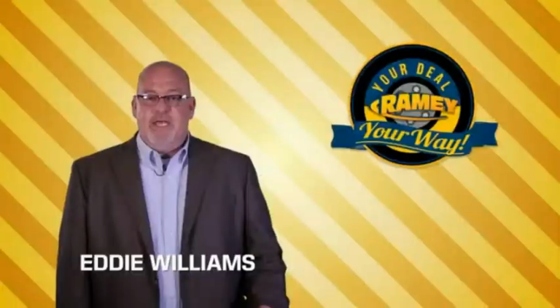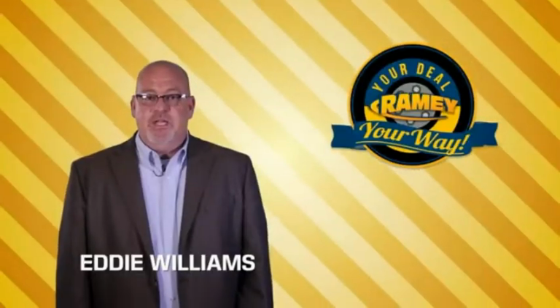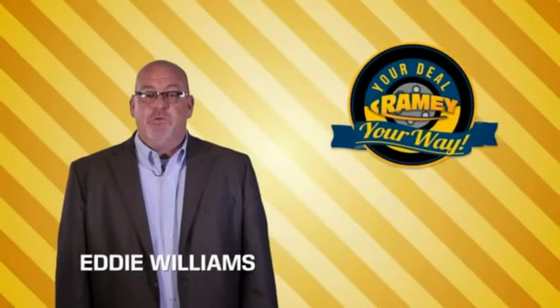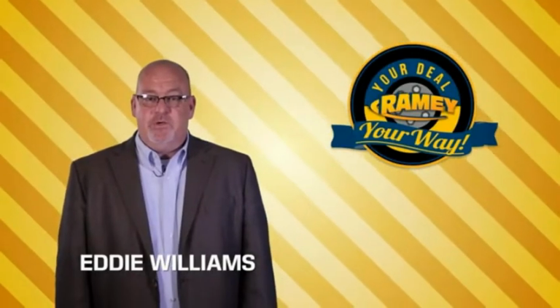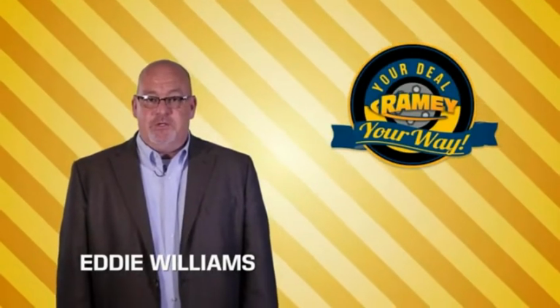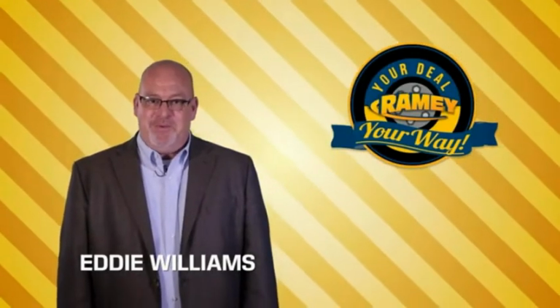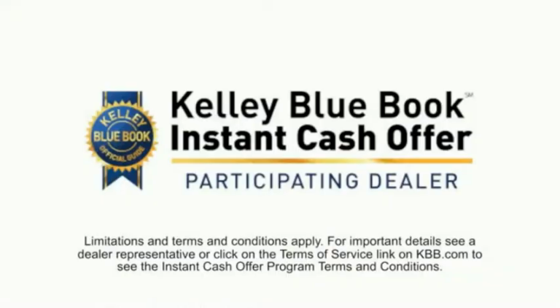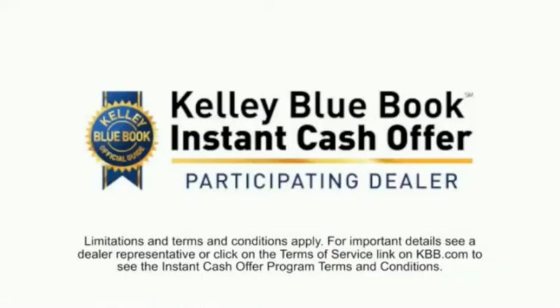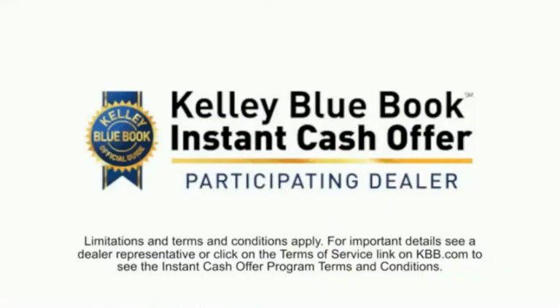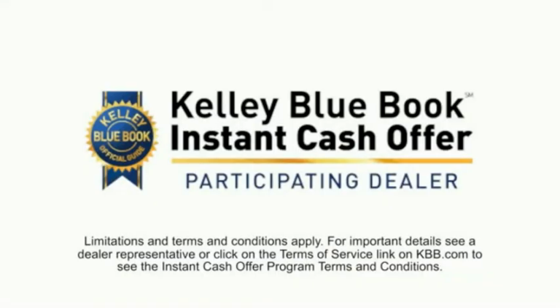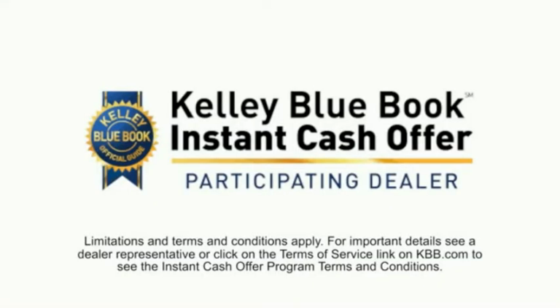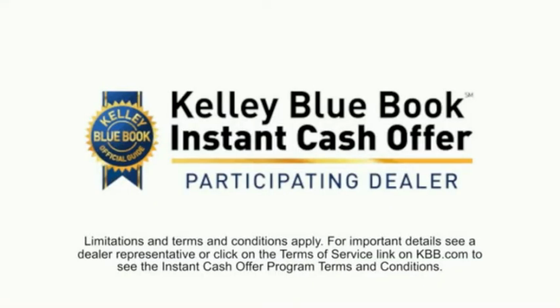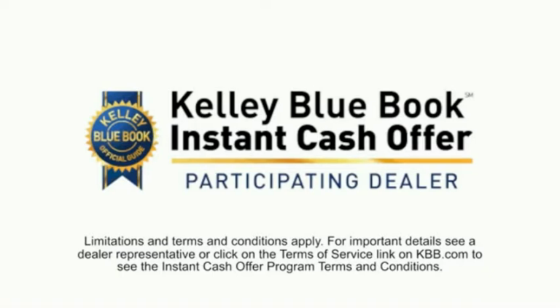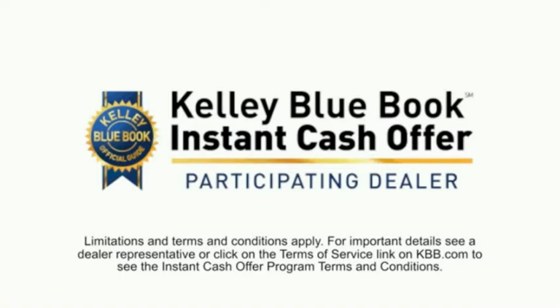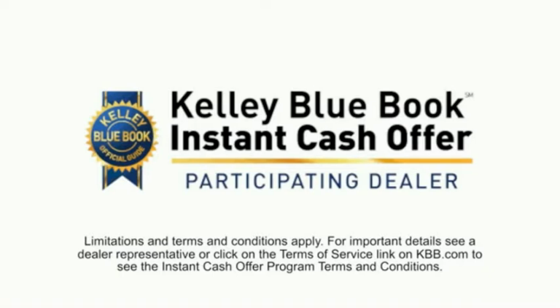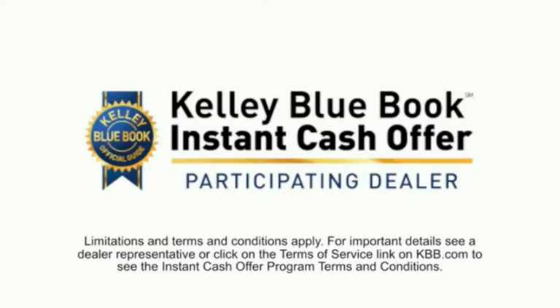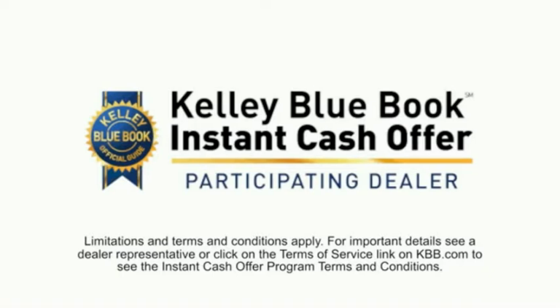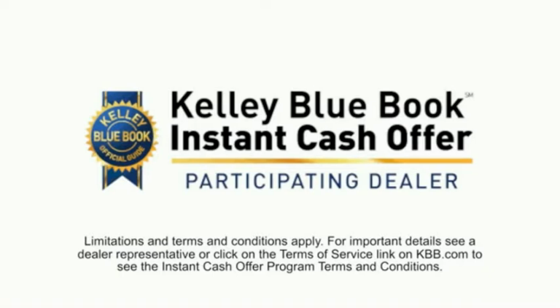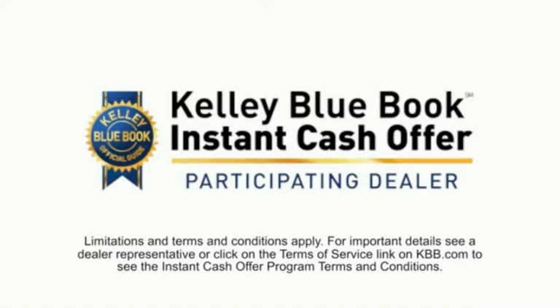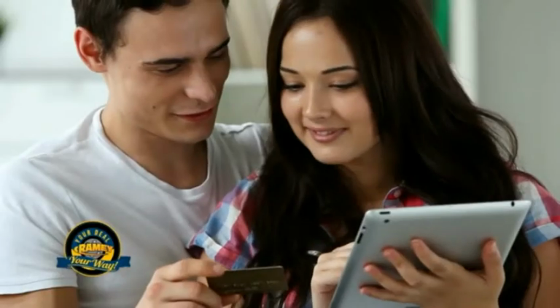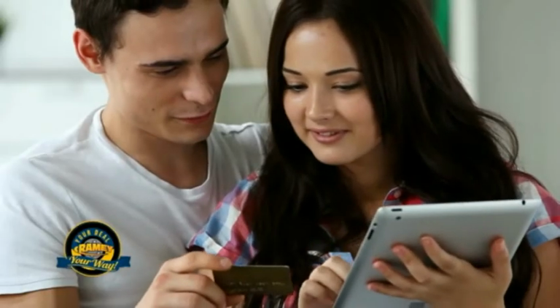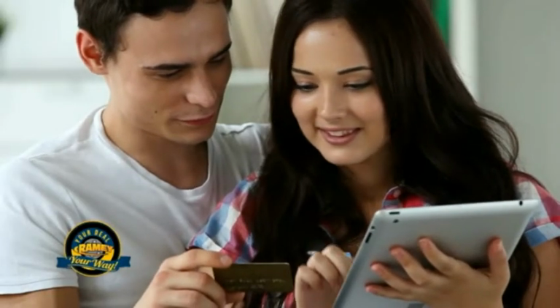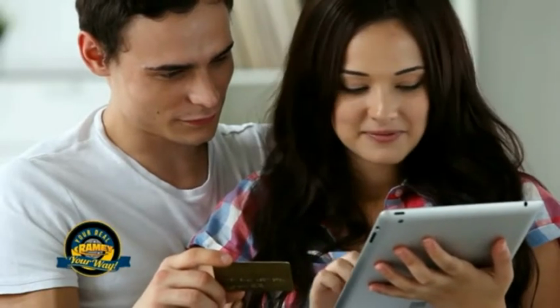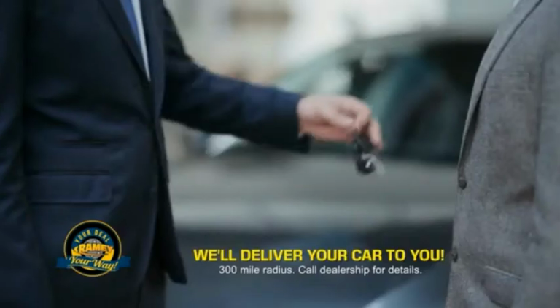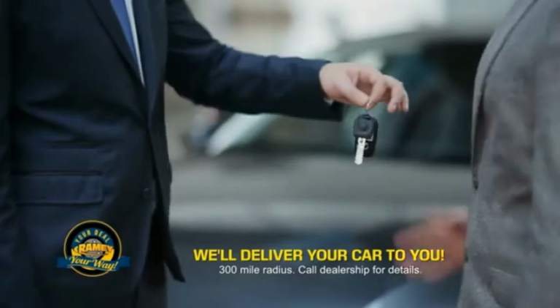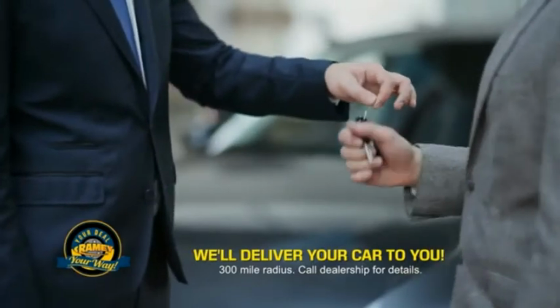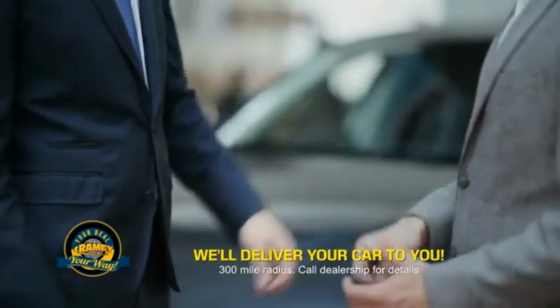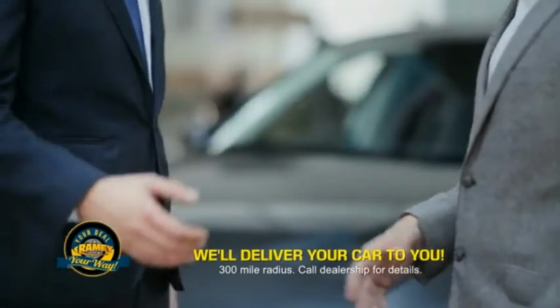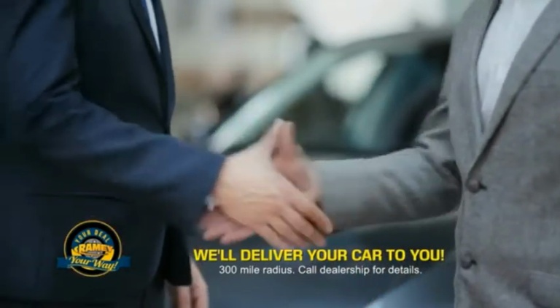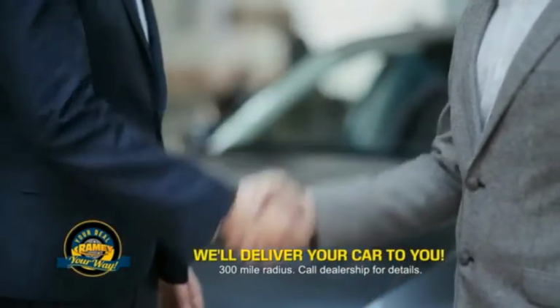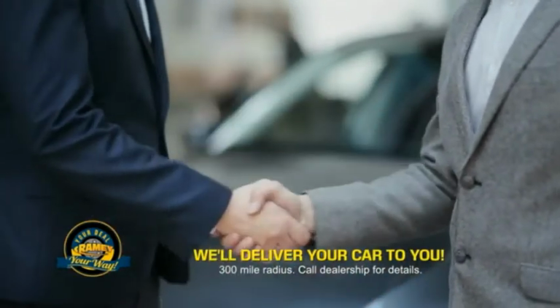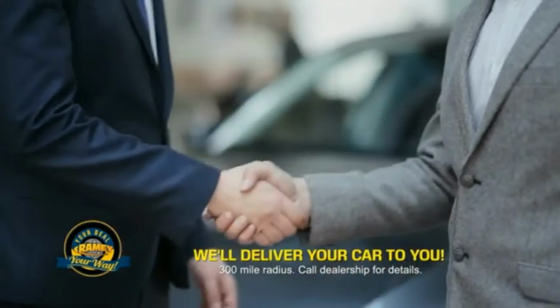Times are changing. We're still doing the deal, just better. Now you can shop online and do your deal your way, from shopping to valuing your trade and negotiating a price. You can do it all from home. Rainy is making your deal easier and giving you the most convenient car buying experience around.